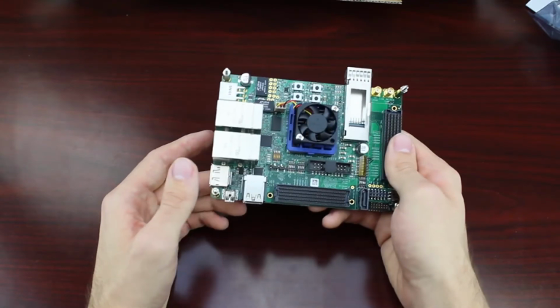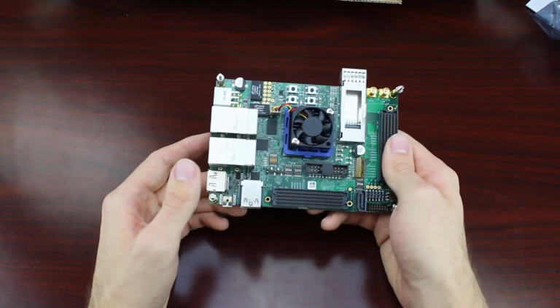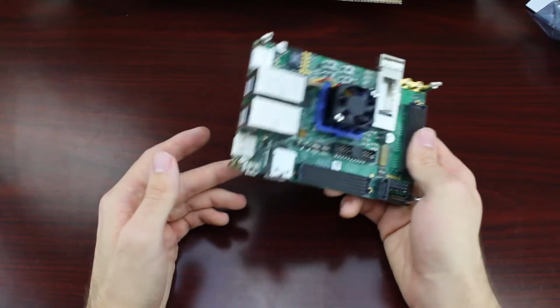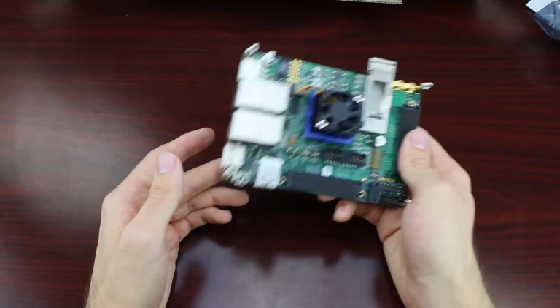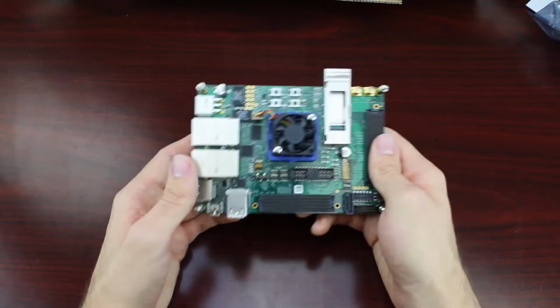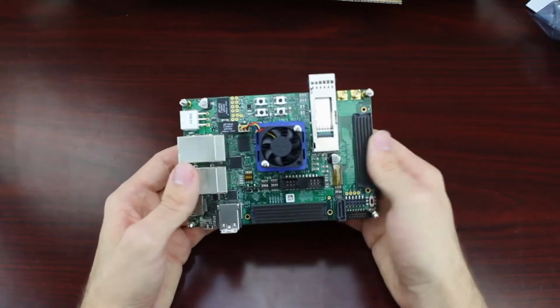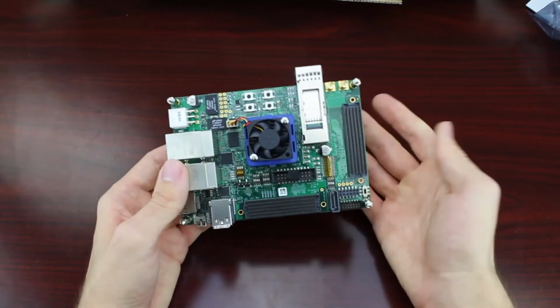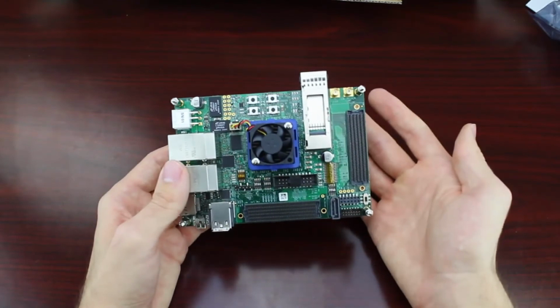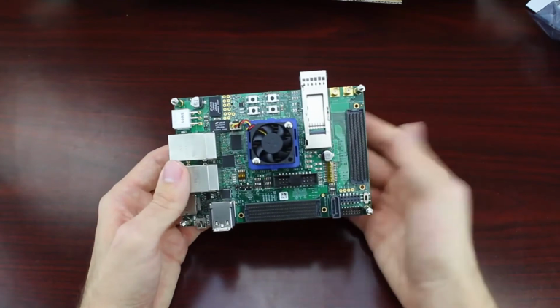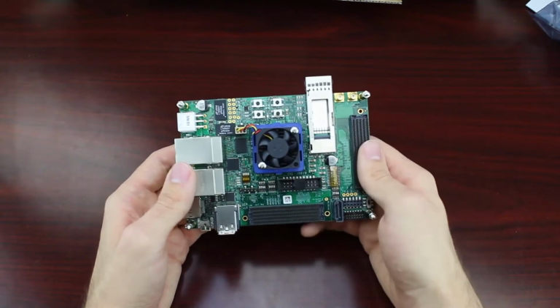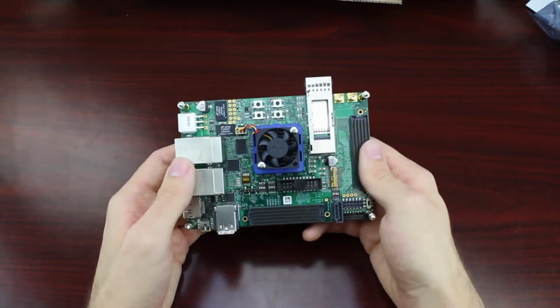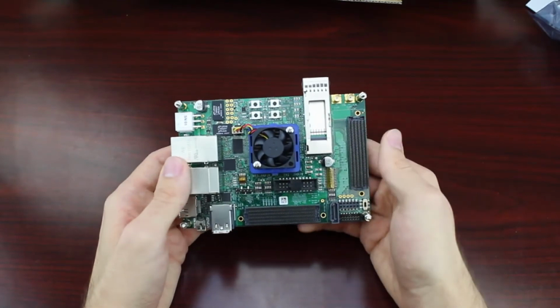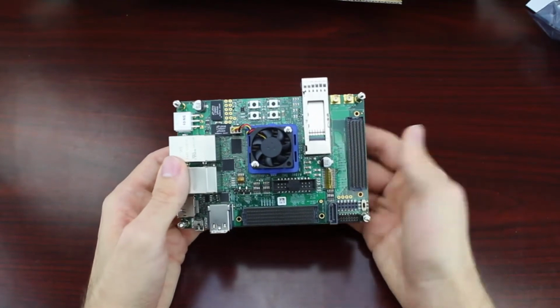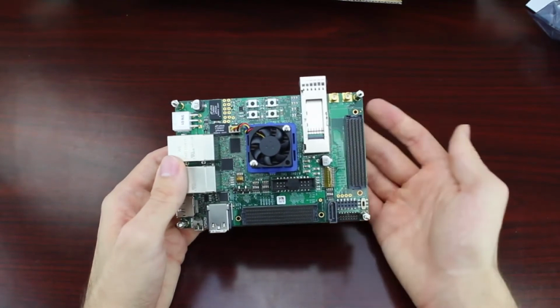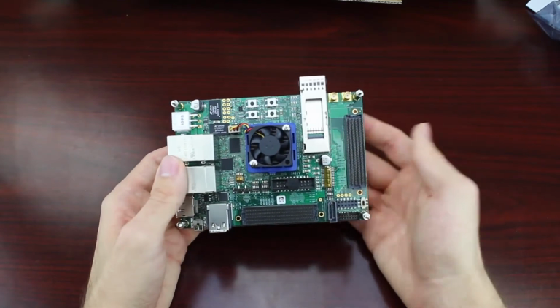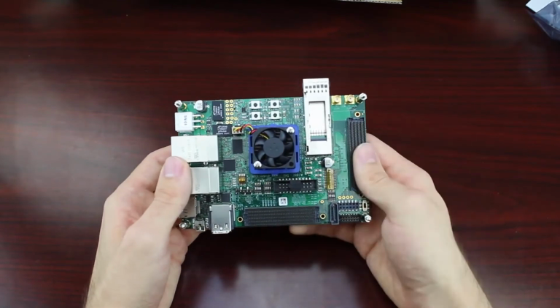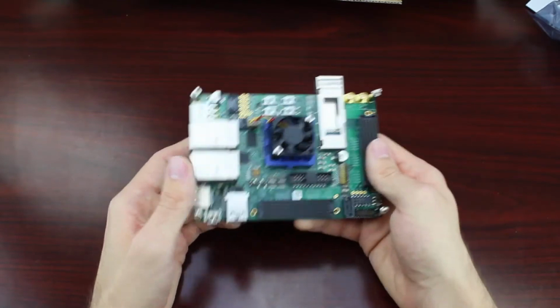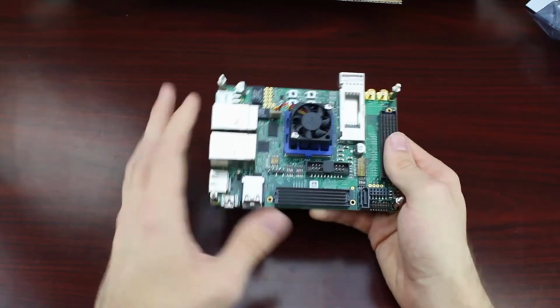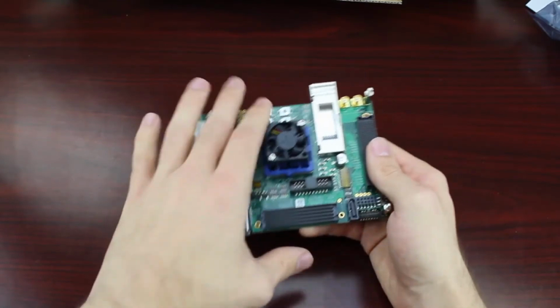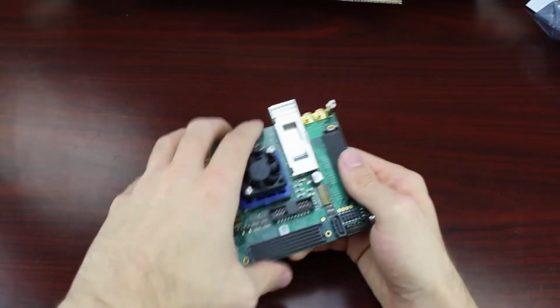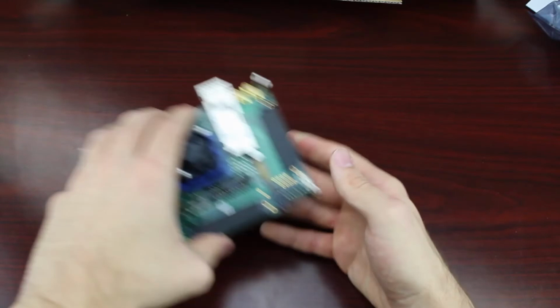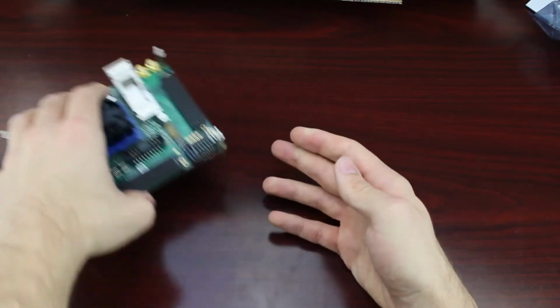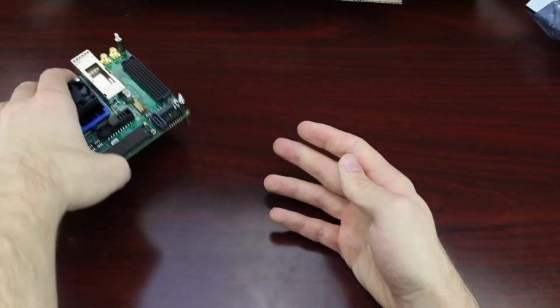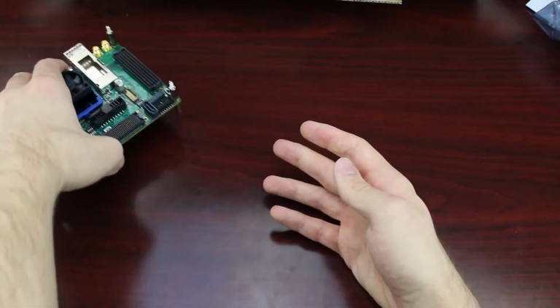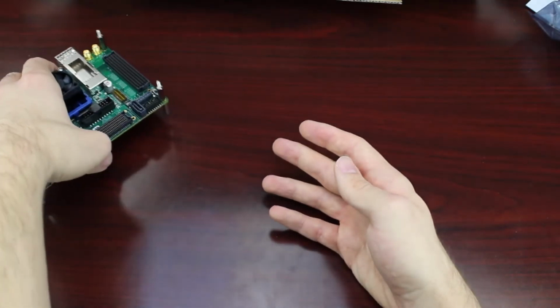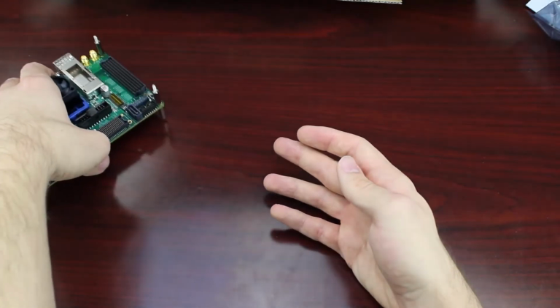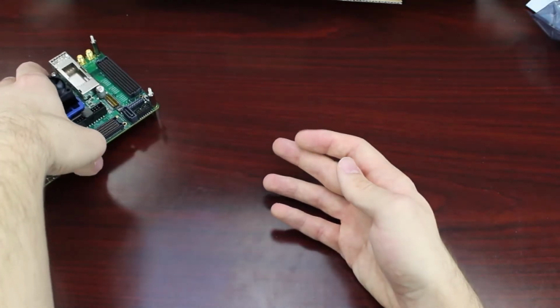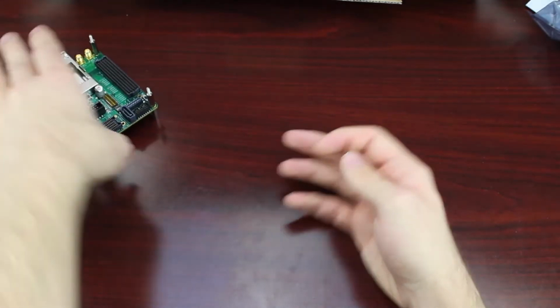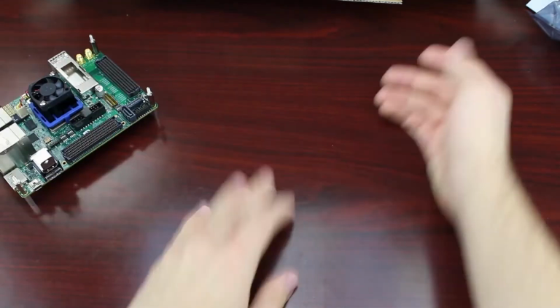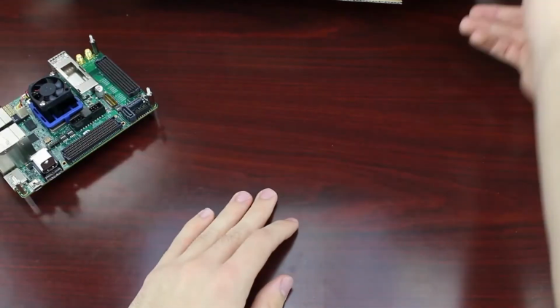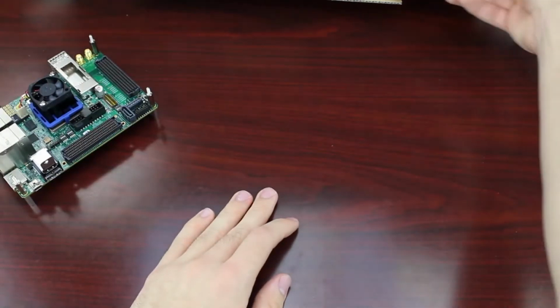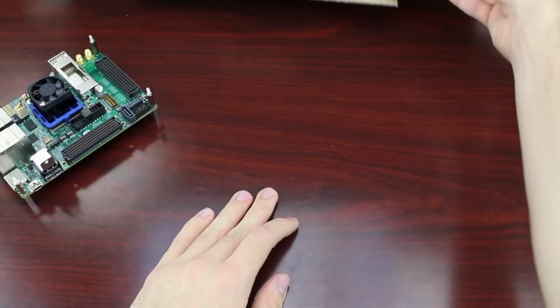So that's the general overview of the TySOM 3. Let's now take a look at some of the other extras included in the package.